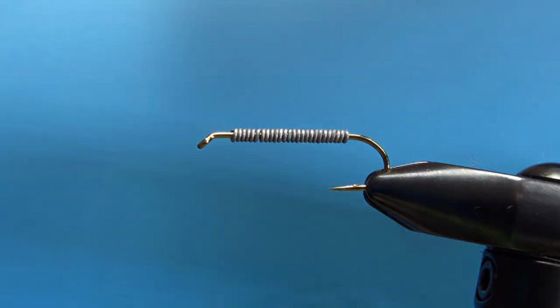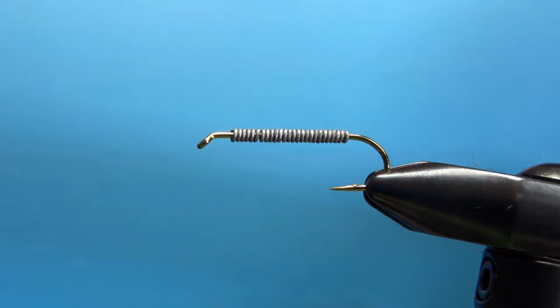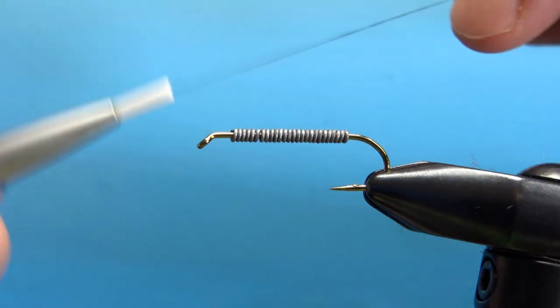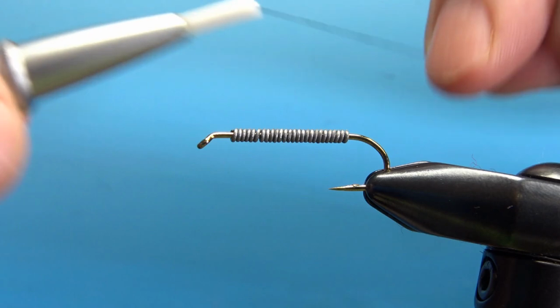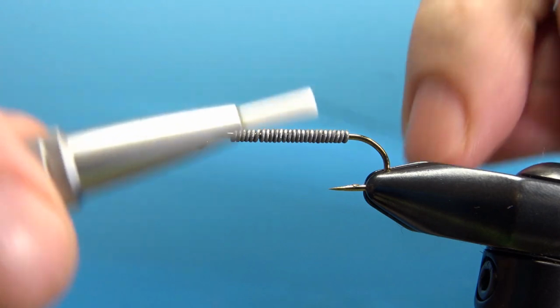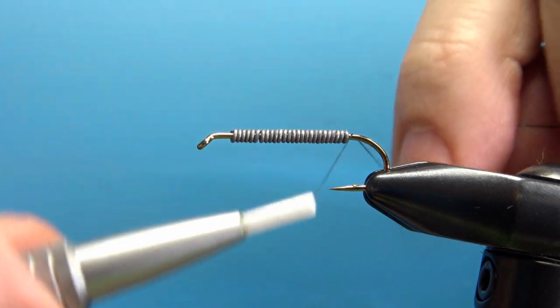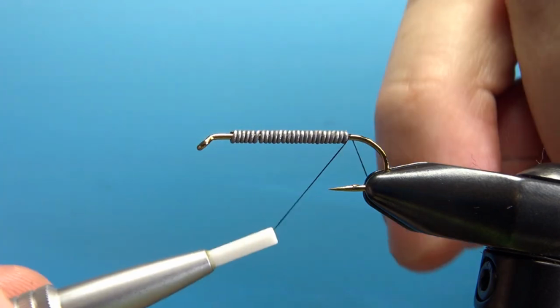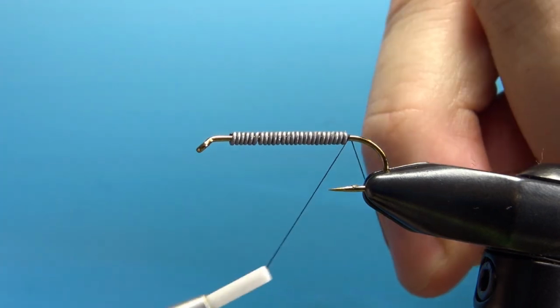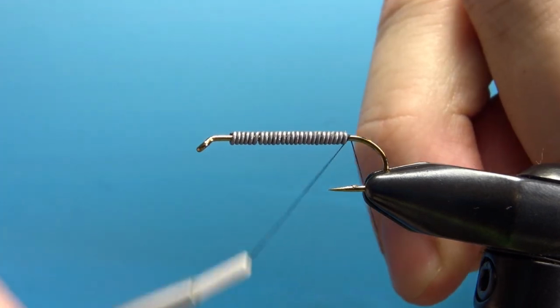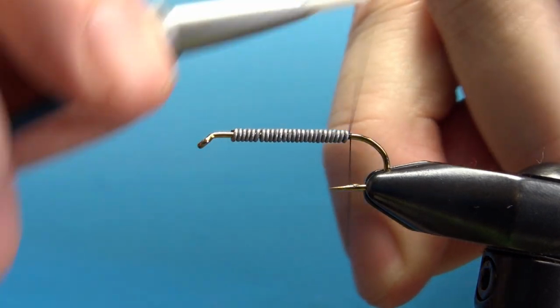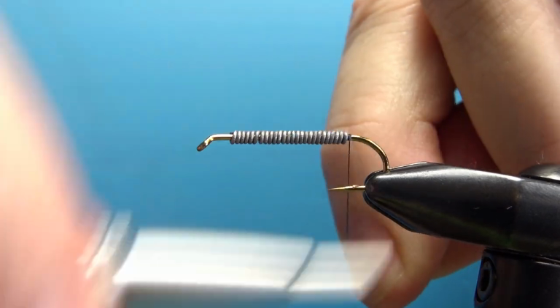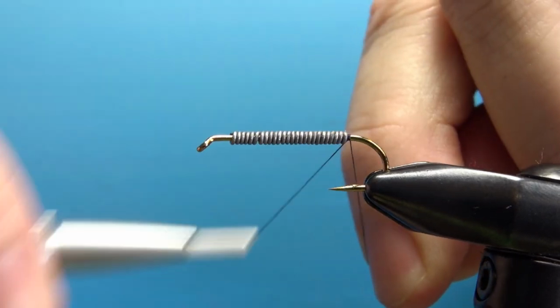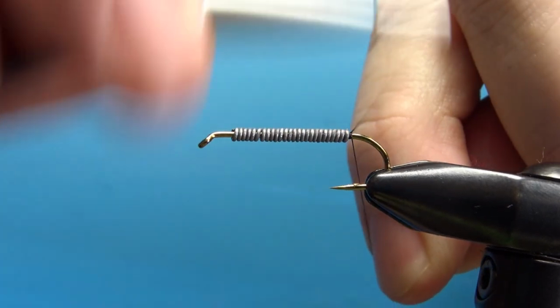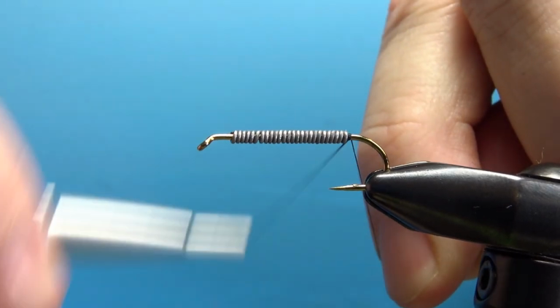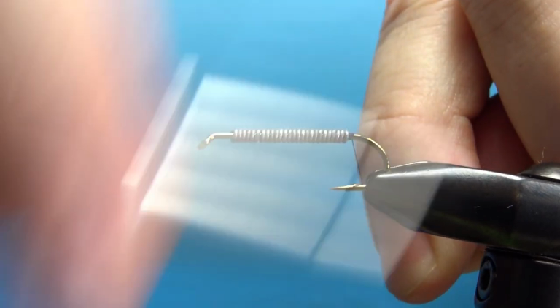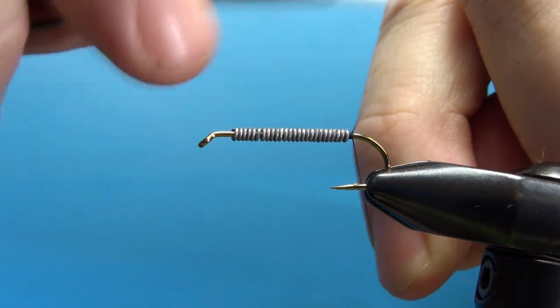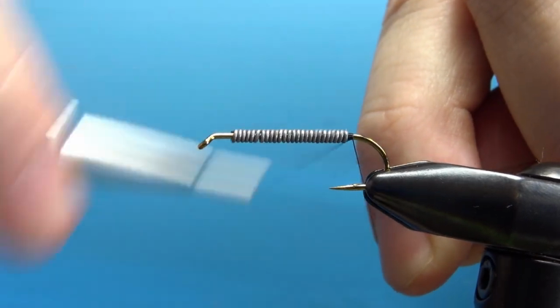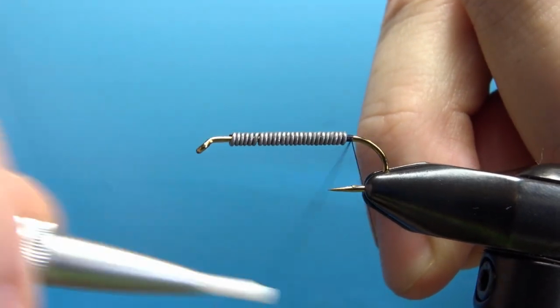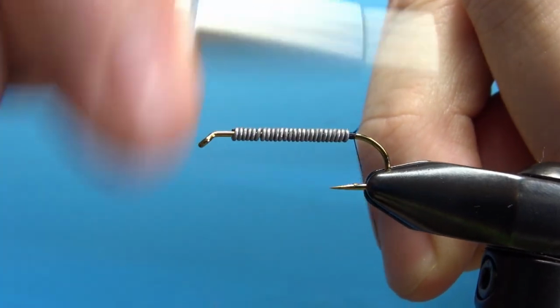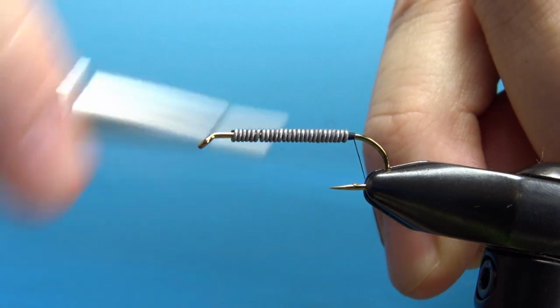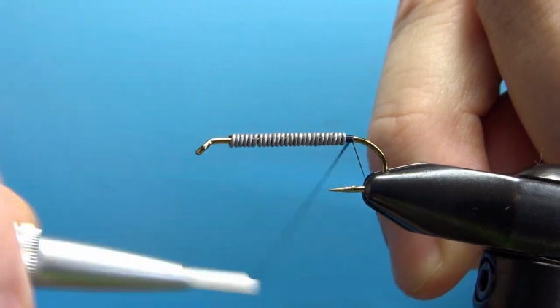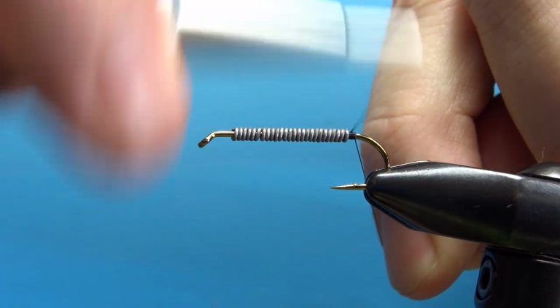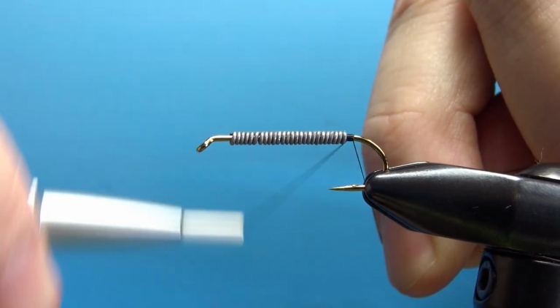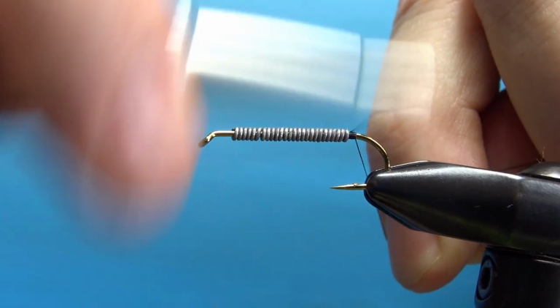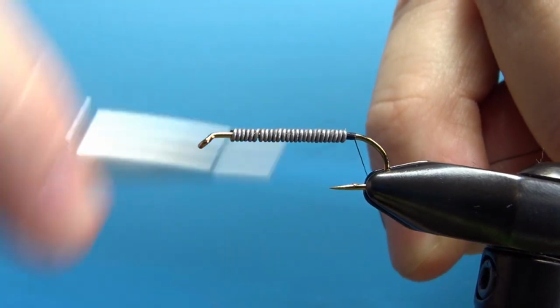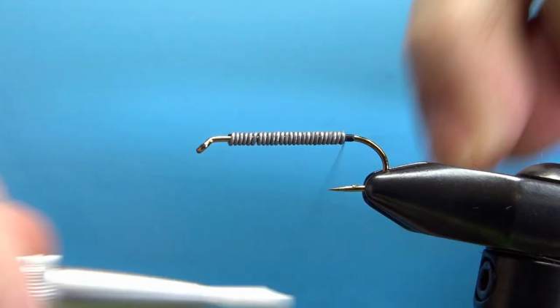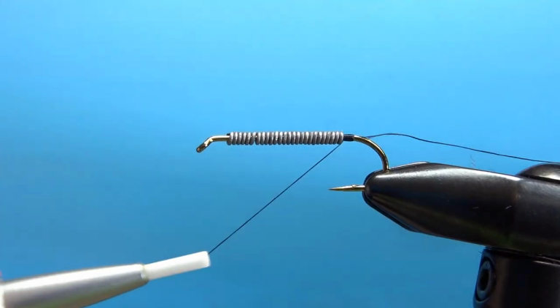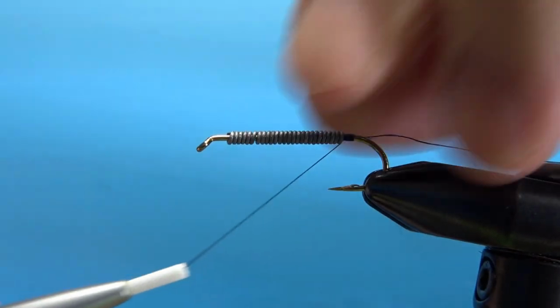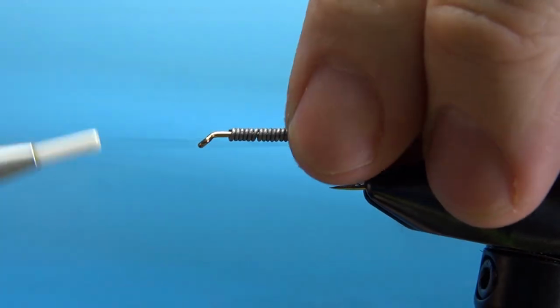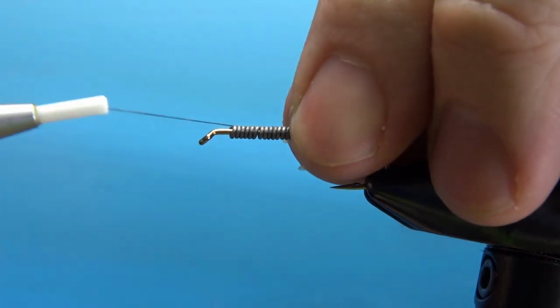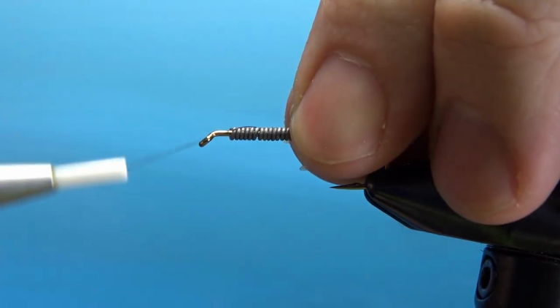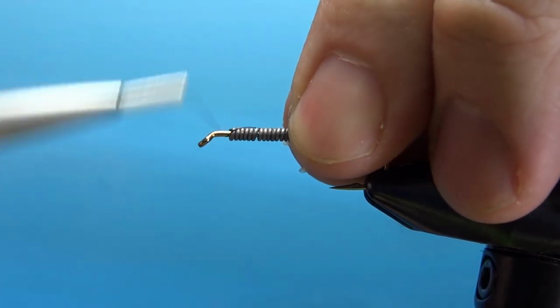After you've got your weight down, put your thread. I'm using a black 70 denier UTC. I'll put a dam right behind the weight, take a few wraps over it, put a dam in the front, and then take the thread back to the tail.